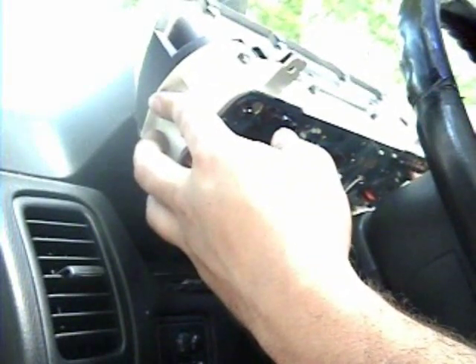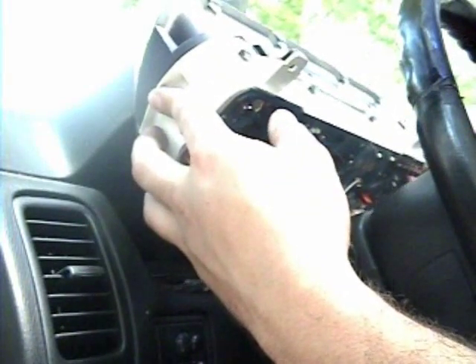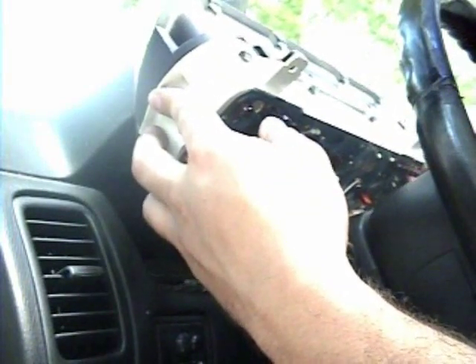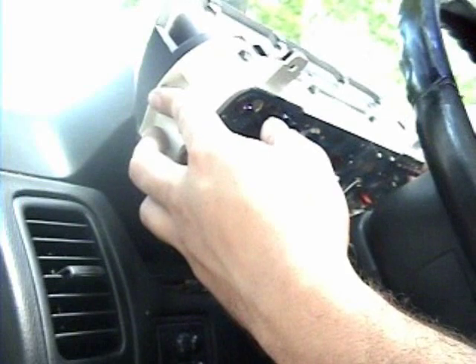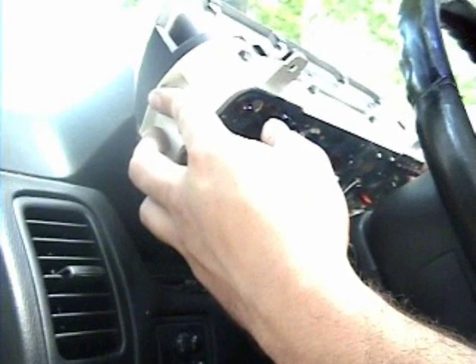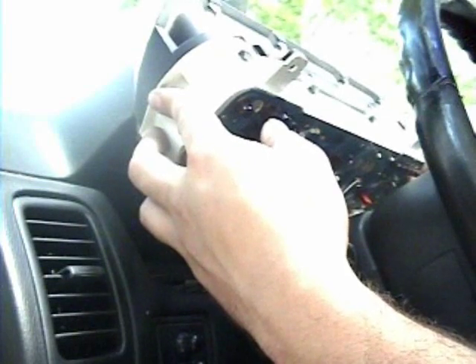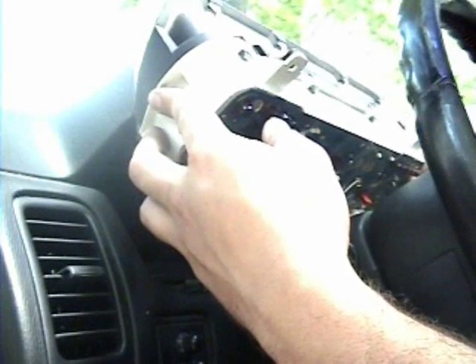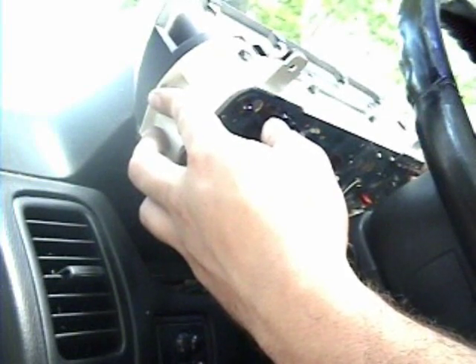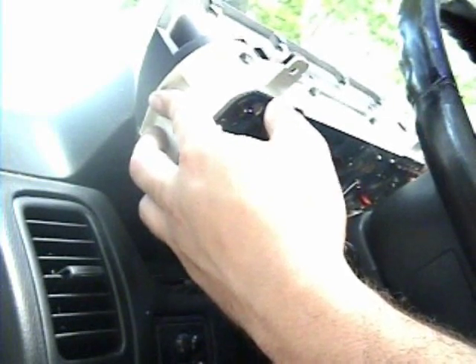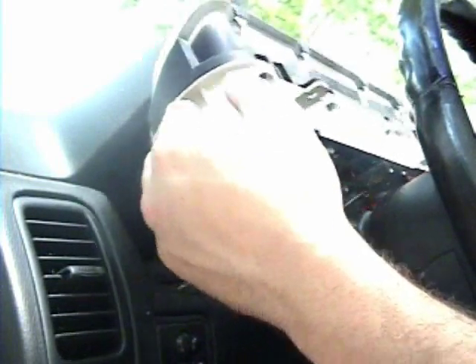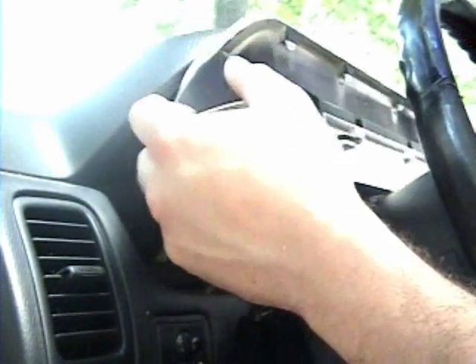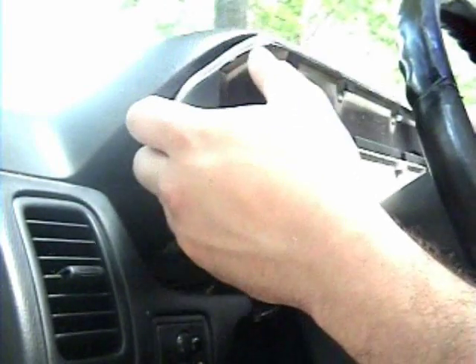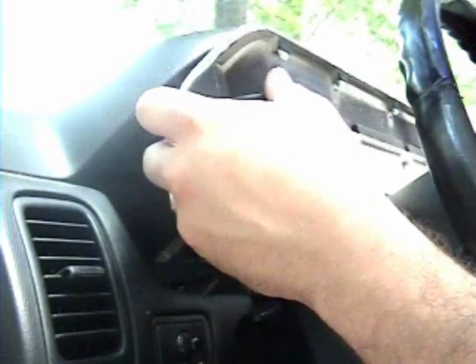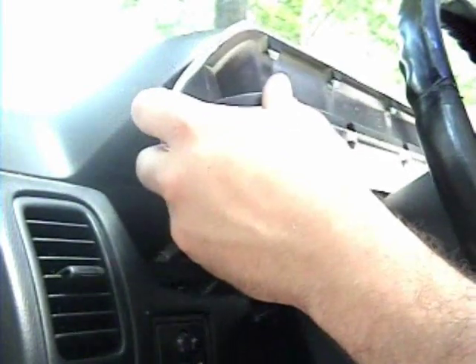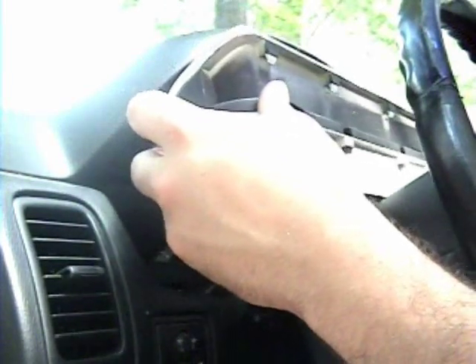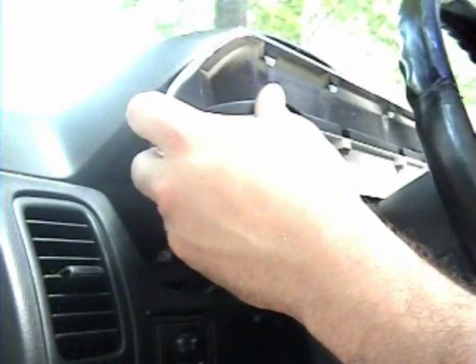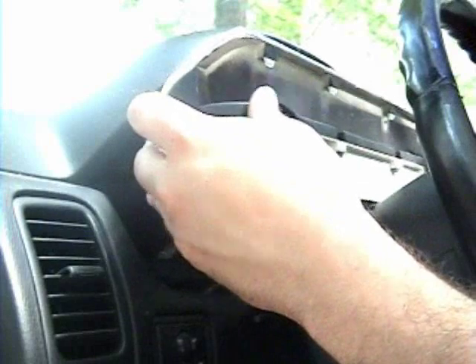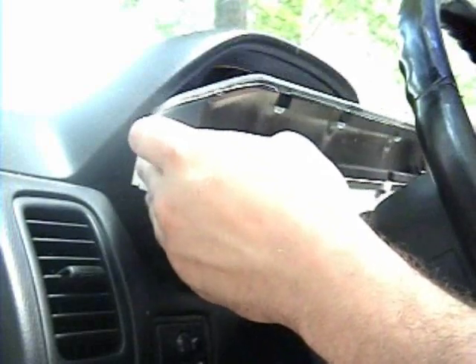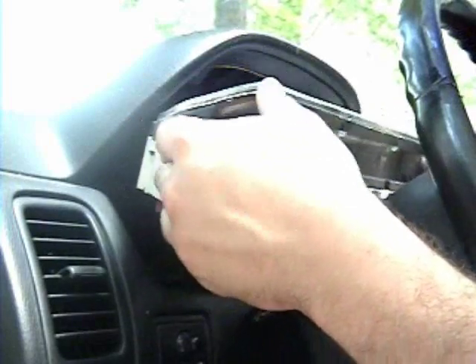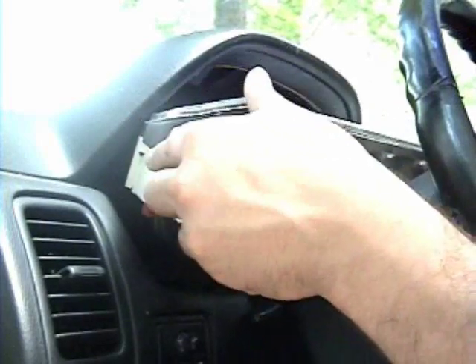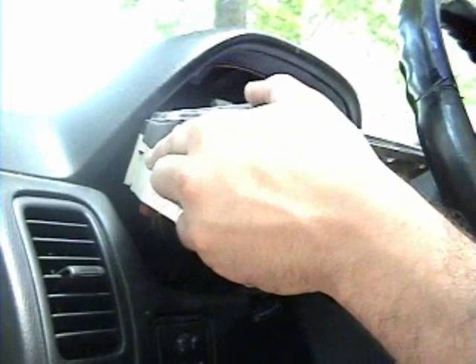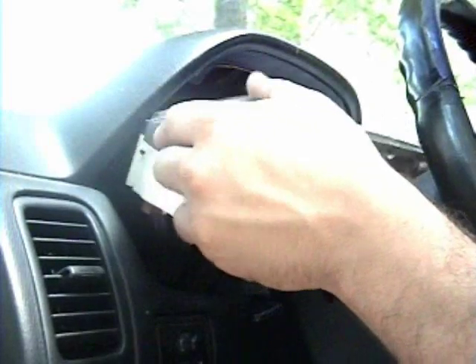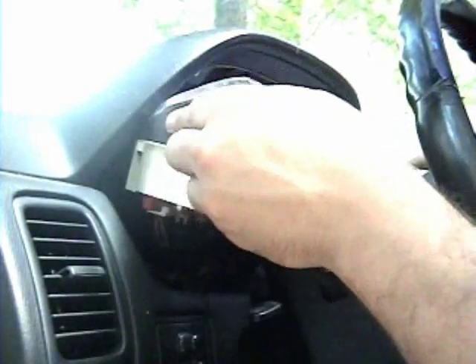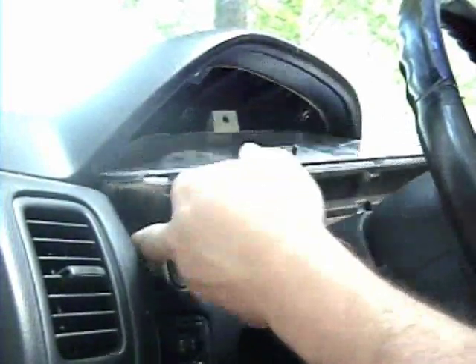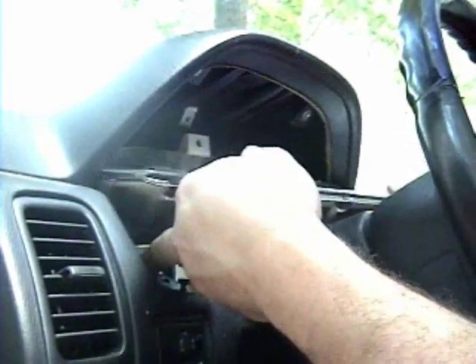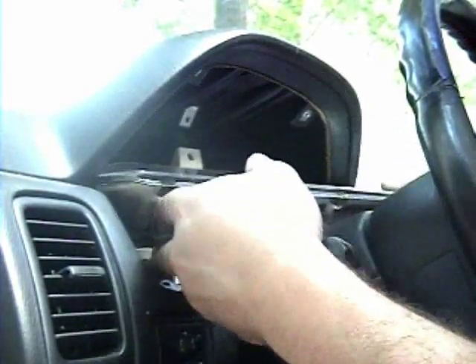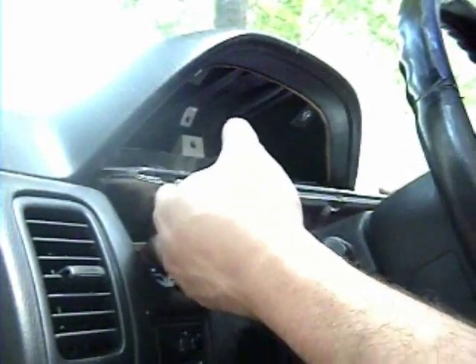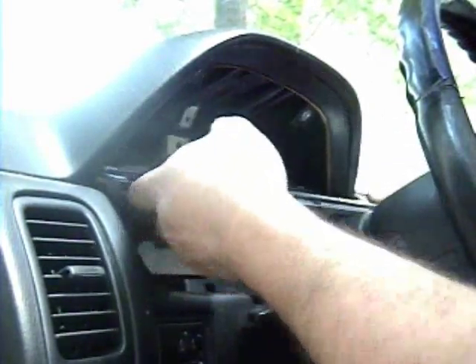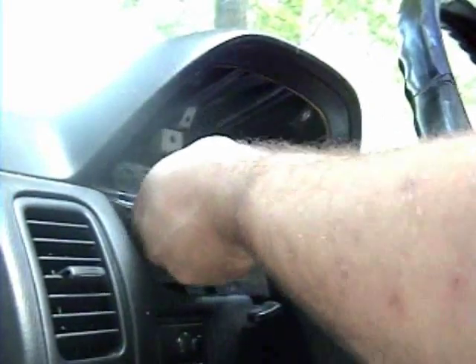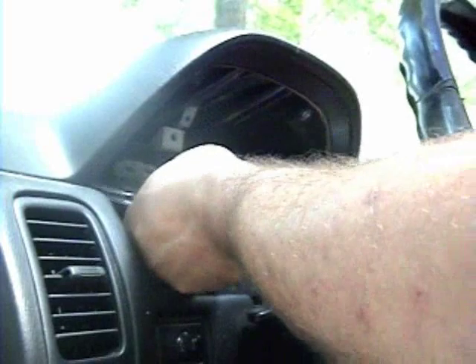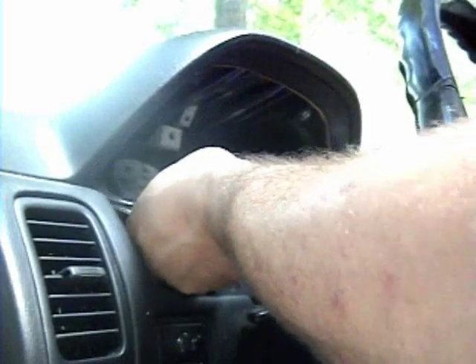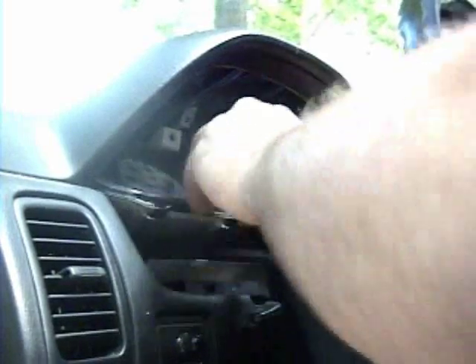It's a good time to check all your bulbs and make sure they're all working. If you have a bulb you'd like to not be on — like a check engine light or an ABS light — you can go ahead and remove that now. I'm not saying you should, but whatever.